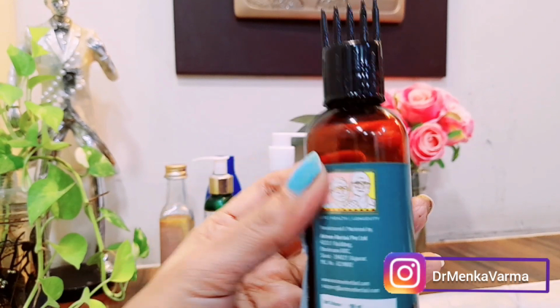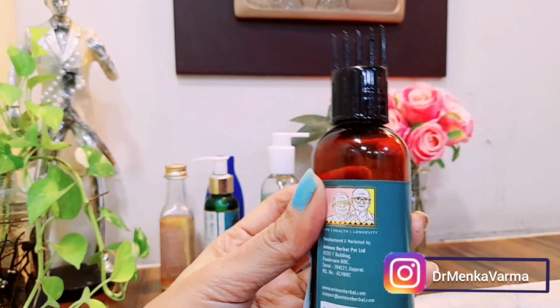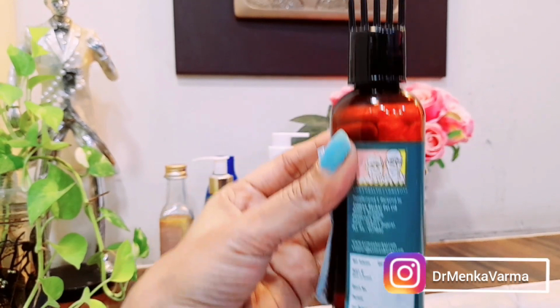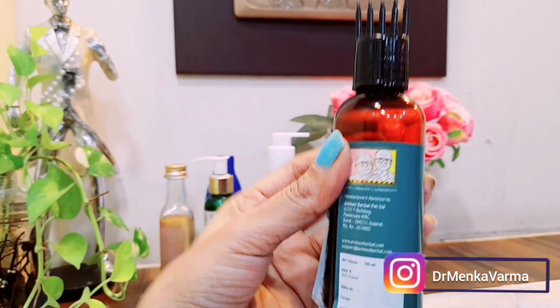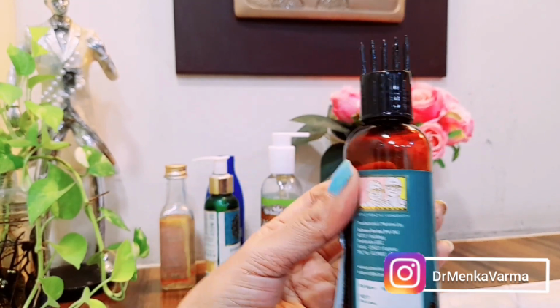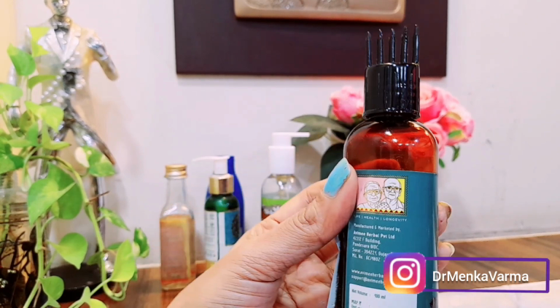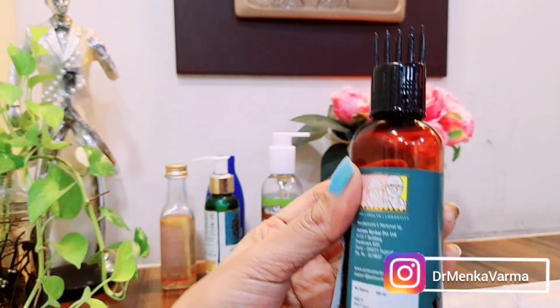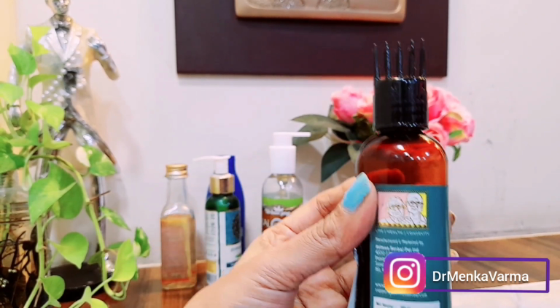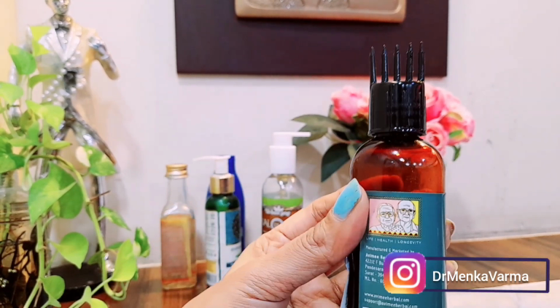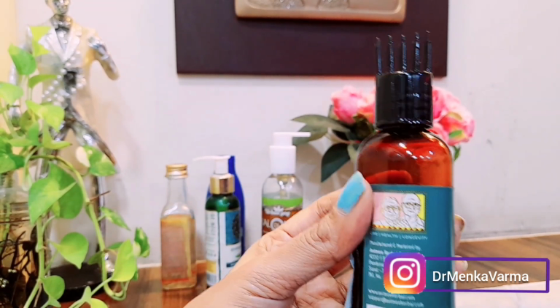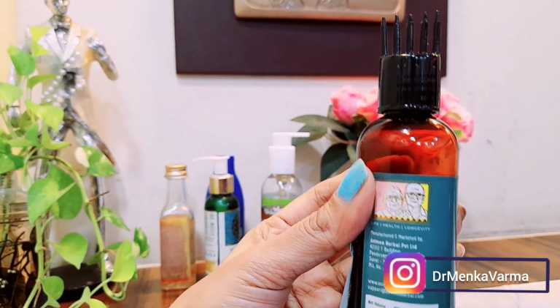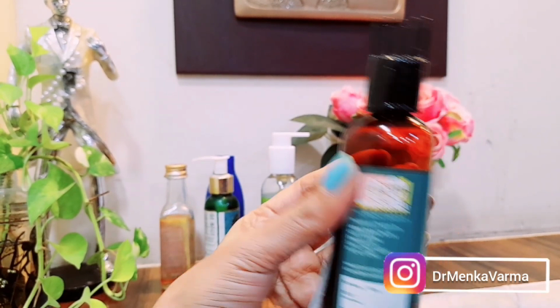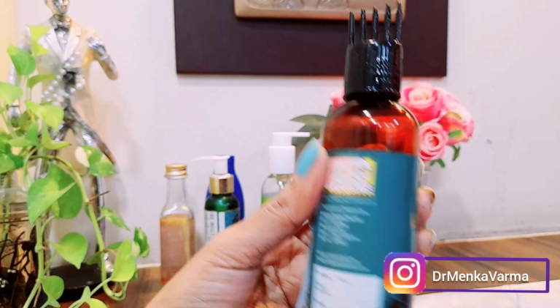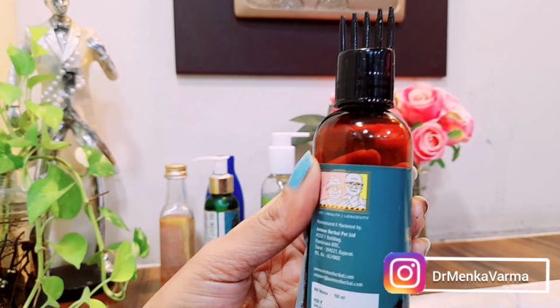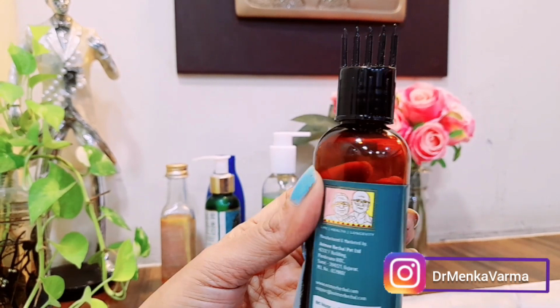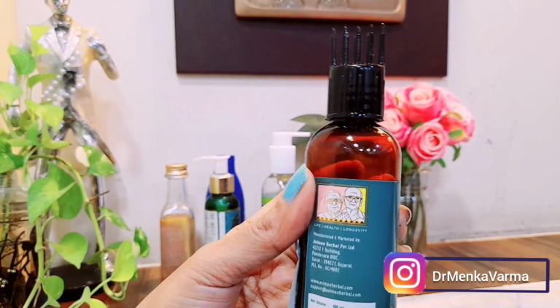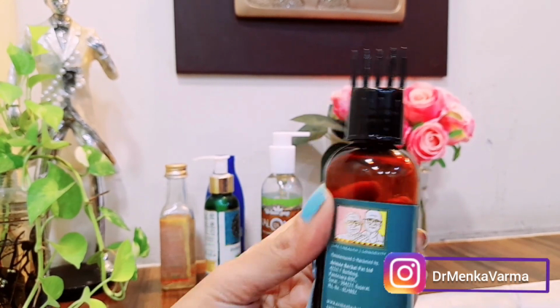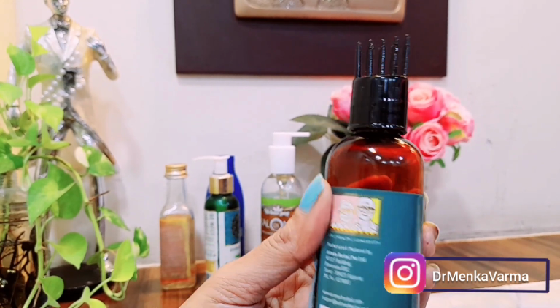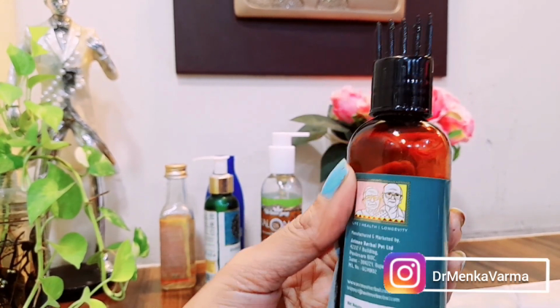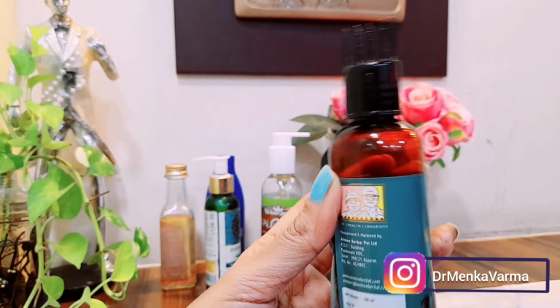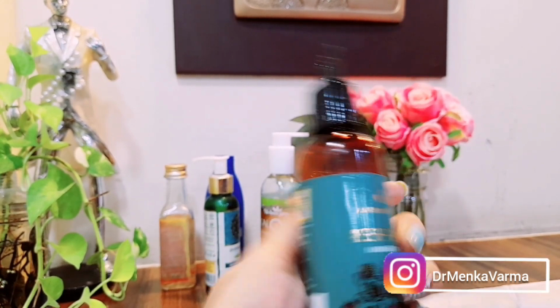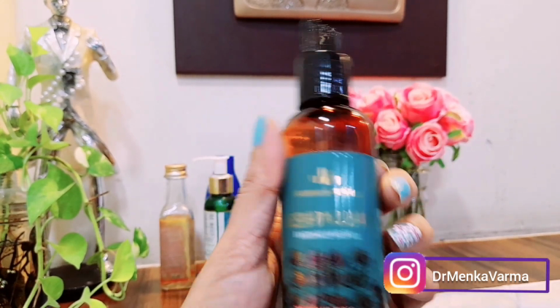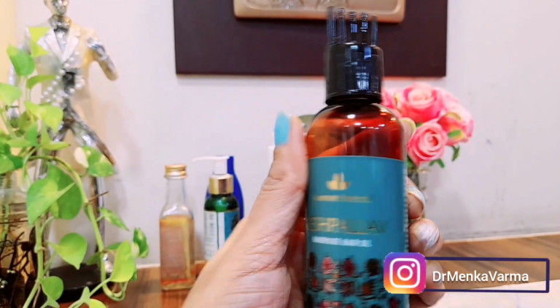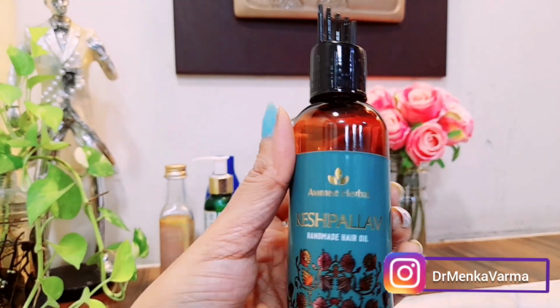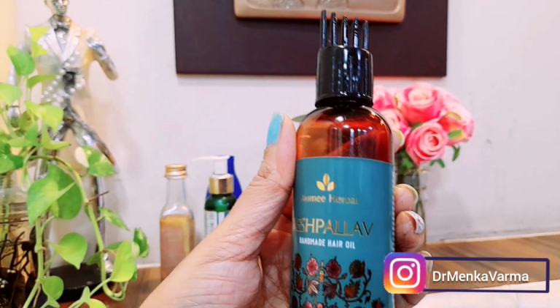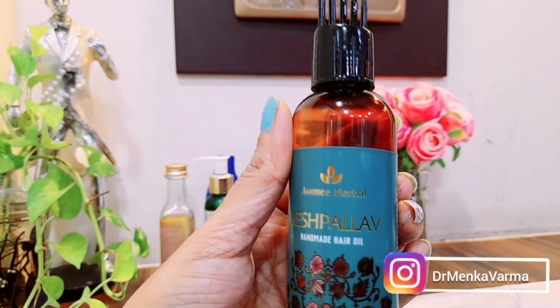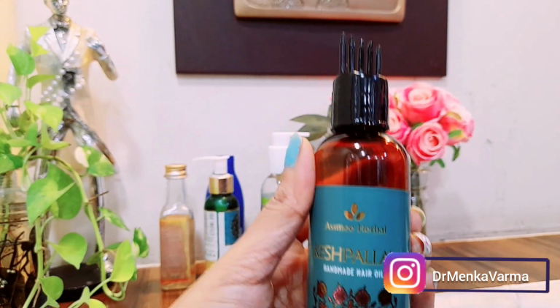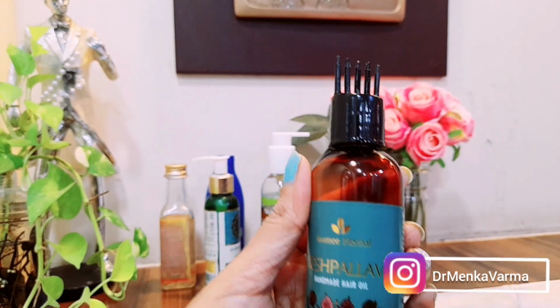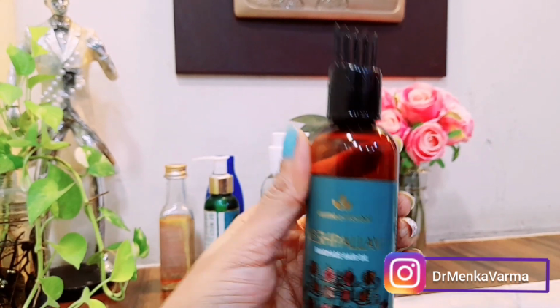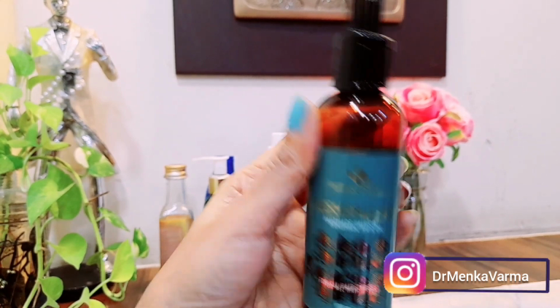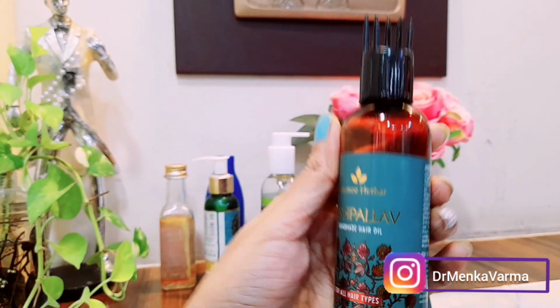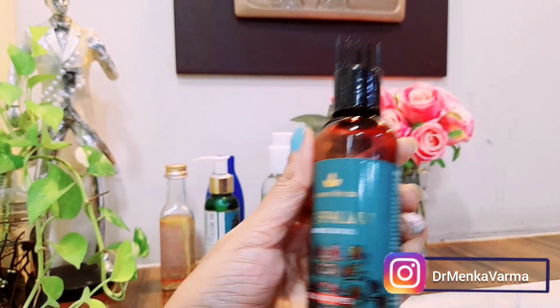This oil is also called the Nani Nani oil because it was discovered and founded by Nana Nani. The Keshpallav handmade oil literally works very well, and I'm providing the link to all these oils in the description box.